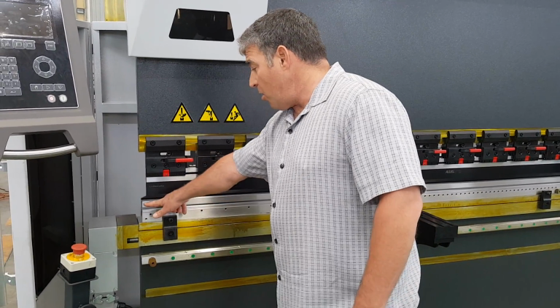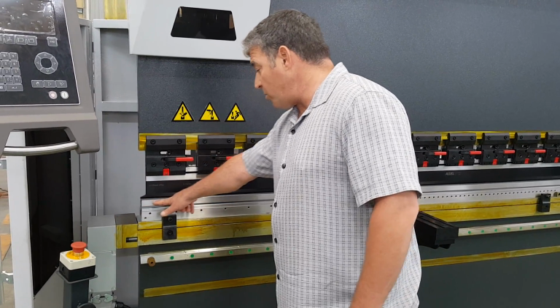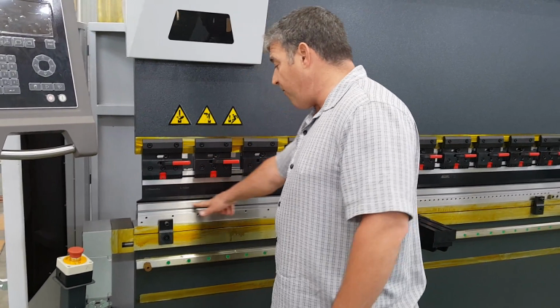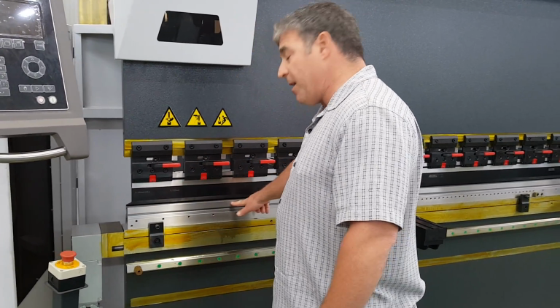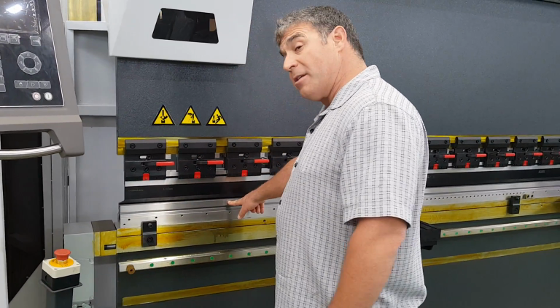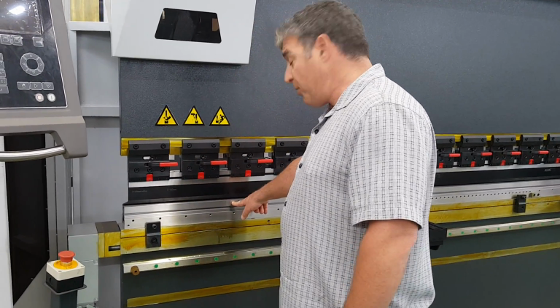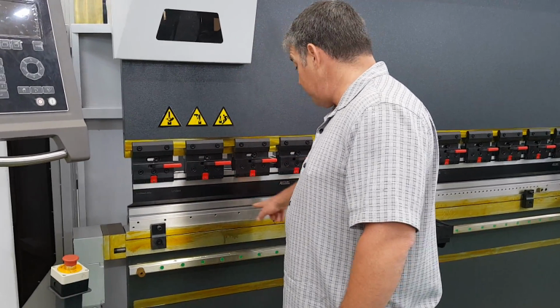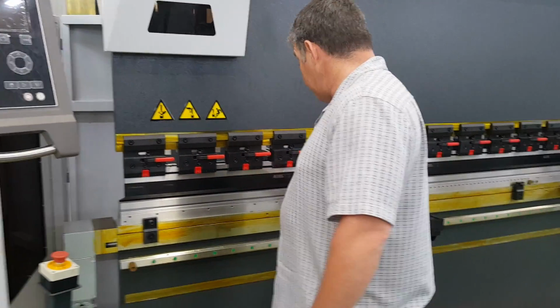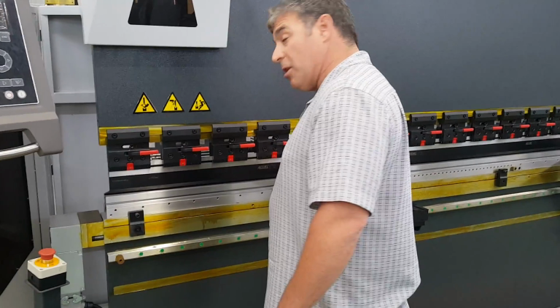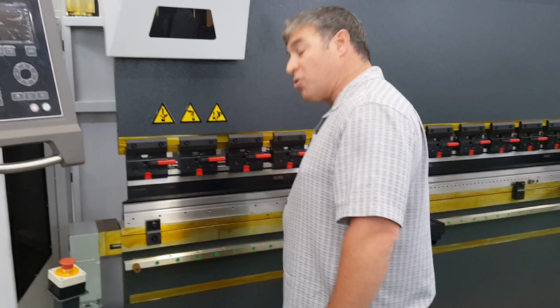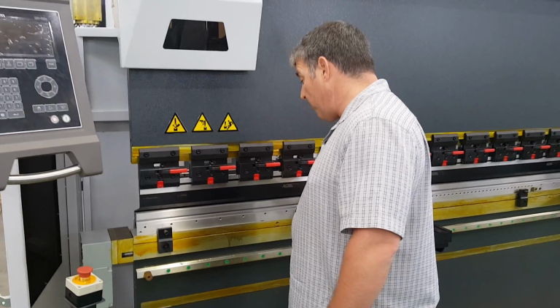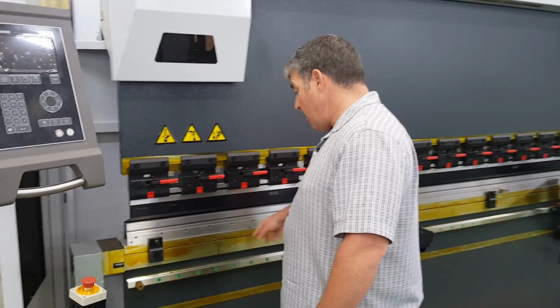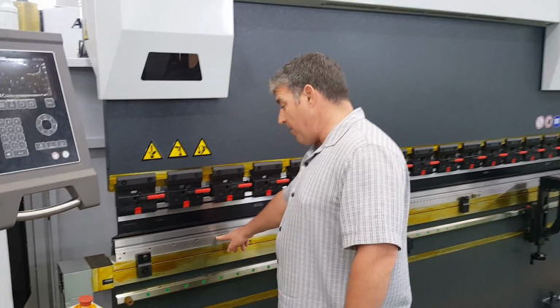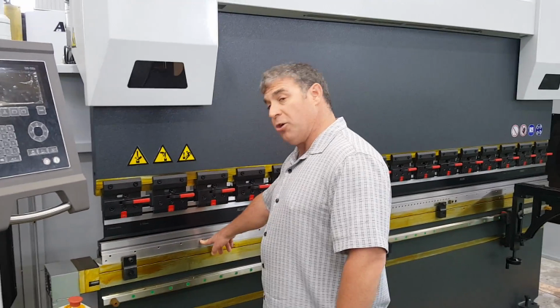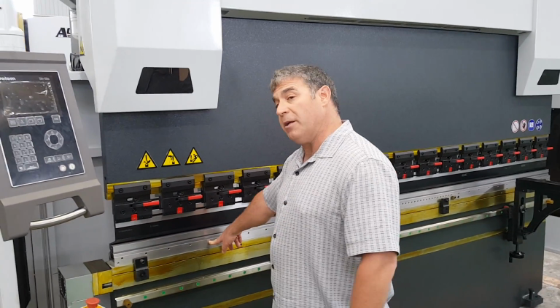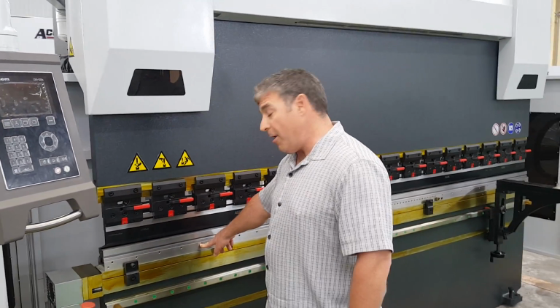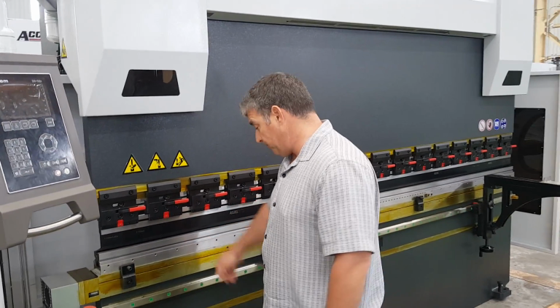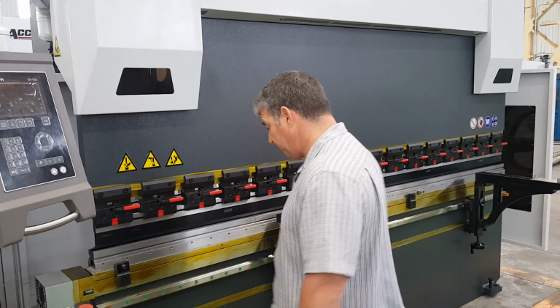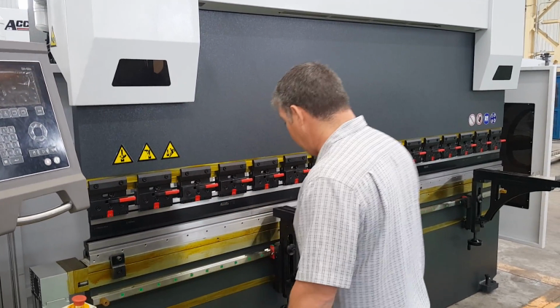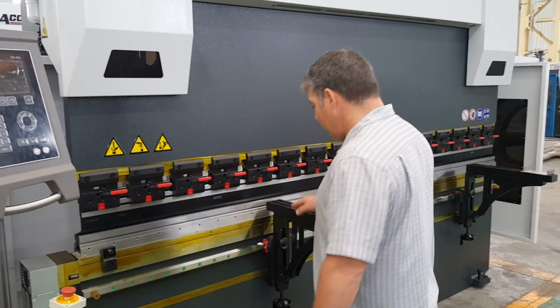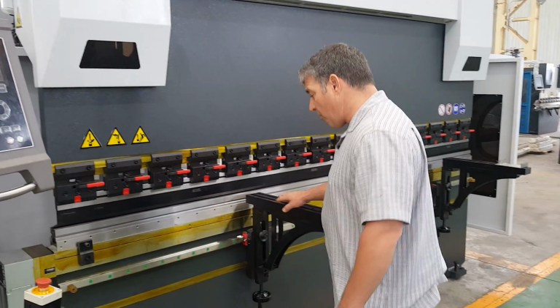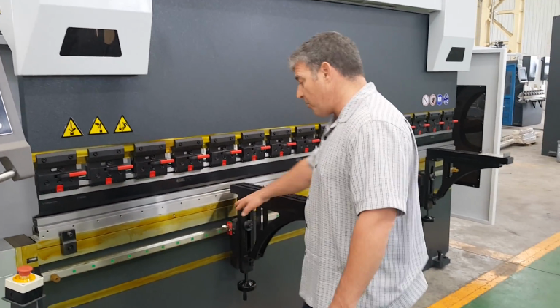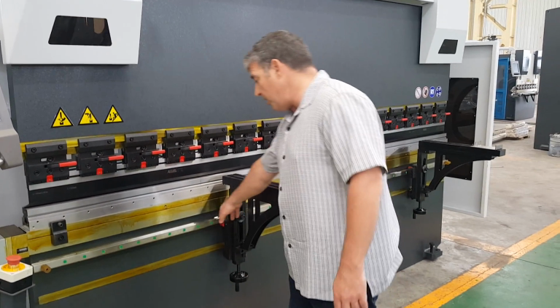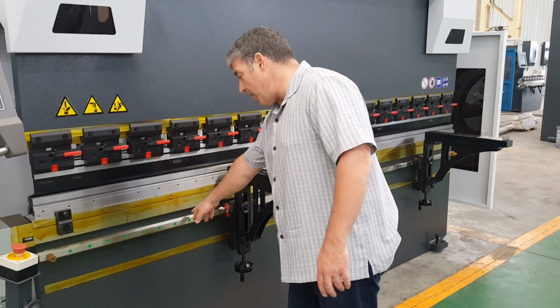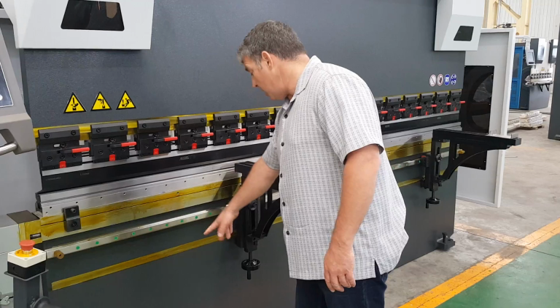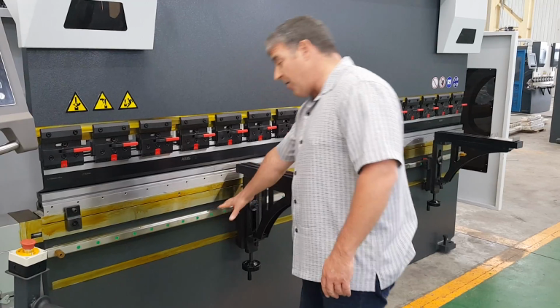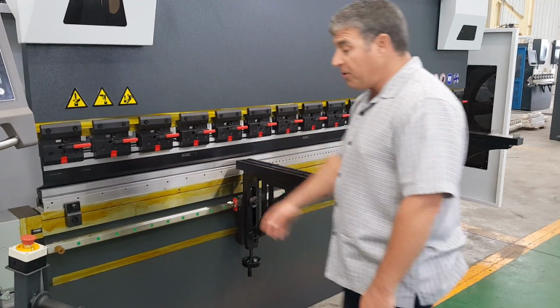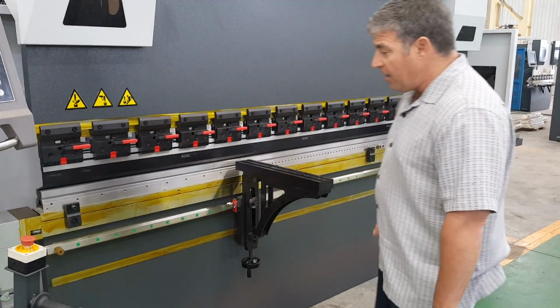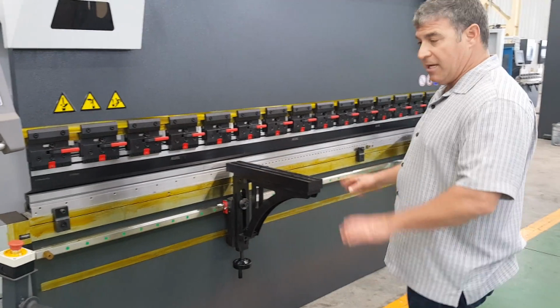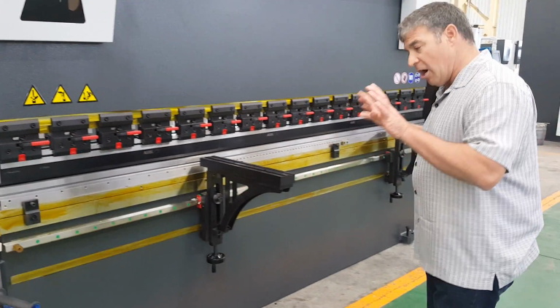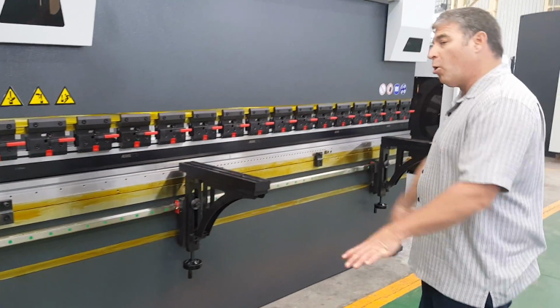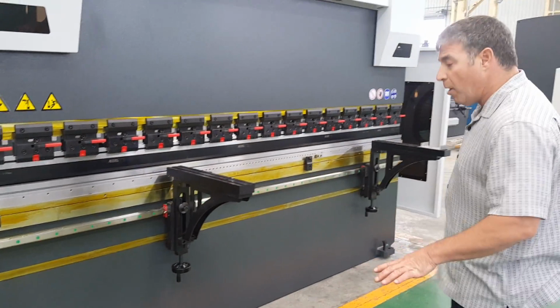We also have four-way dies that come with these, sectionalized as well. American-European die rail. The support arms are on a linear rail — very heavy-duty. It'll take a whole lot of weight.